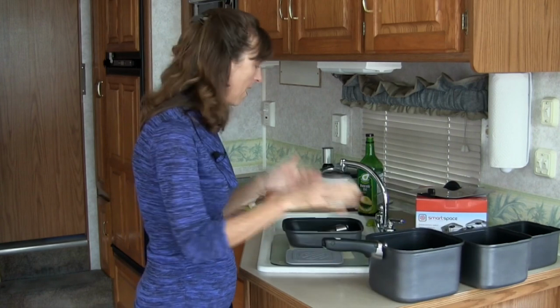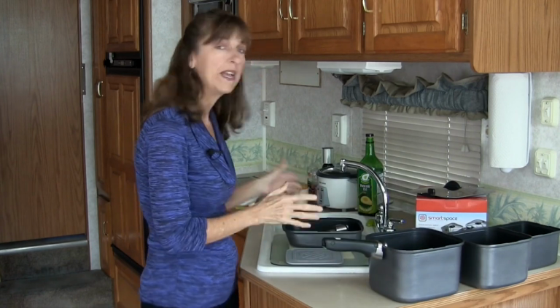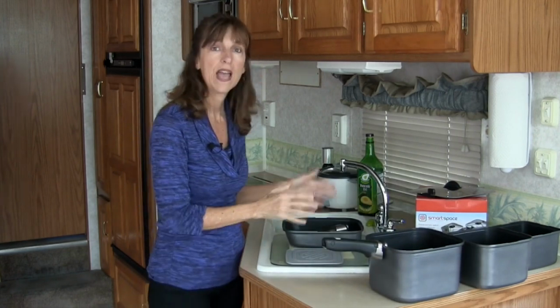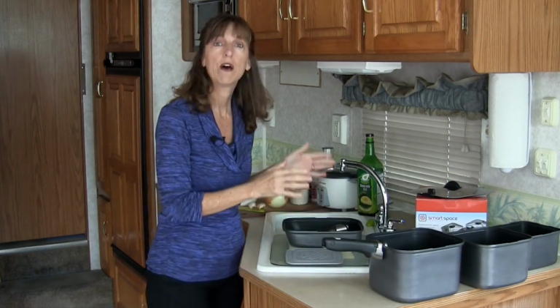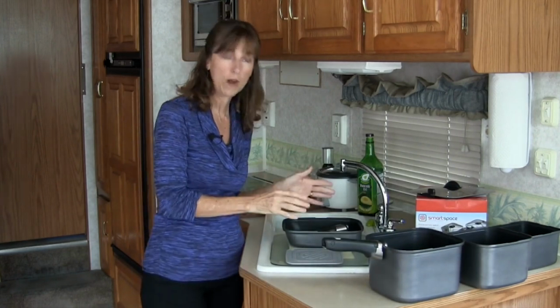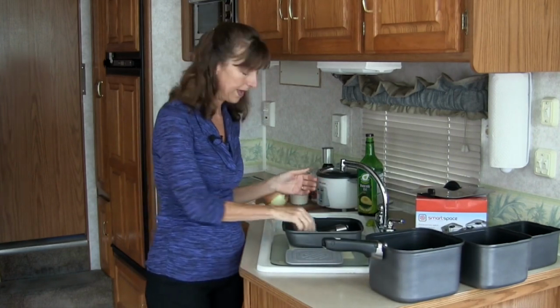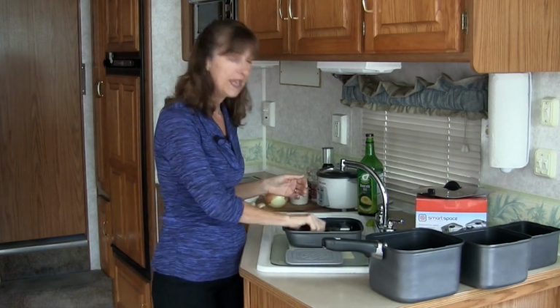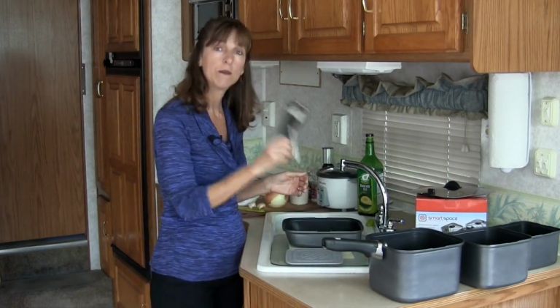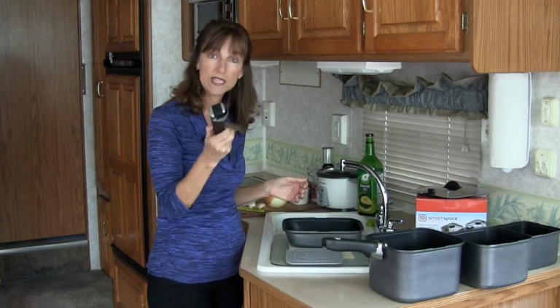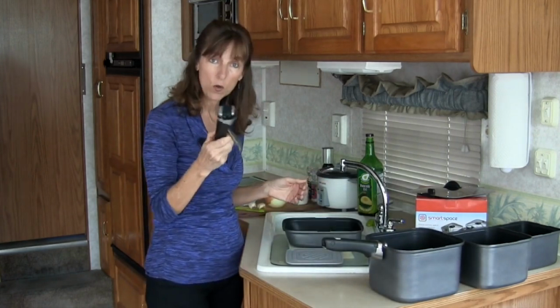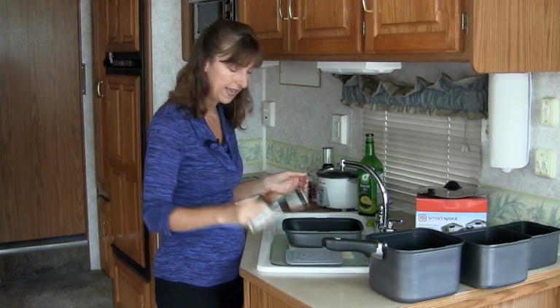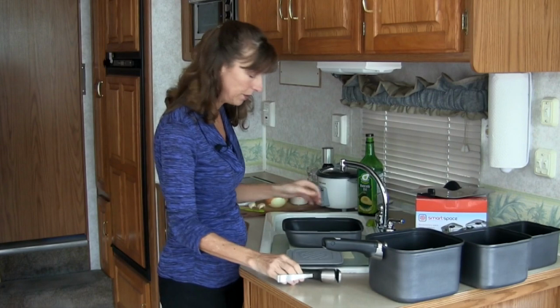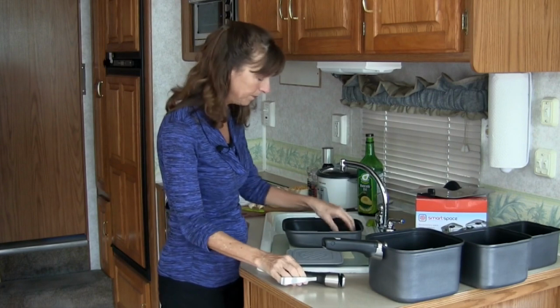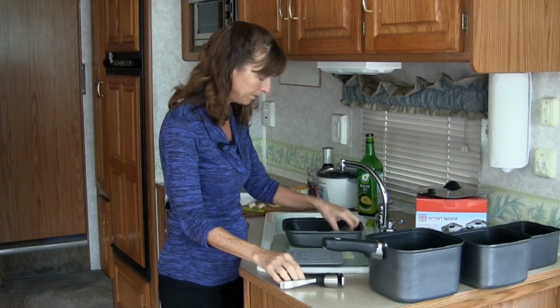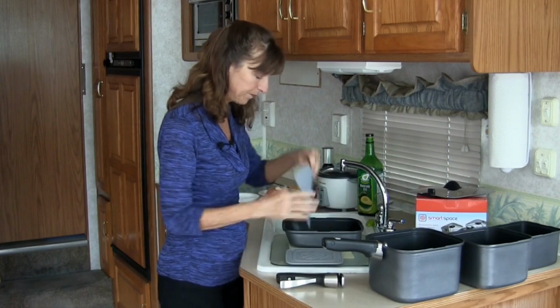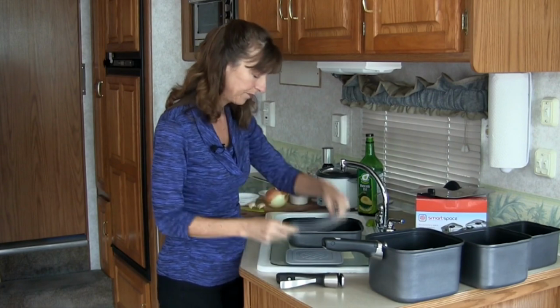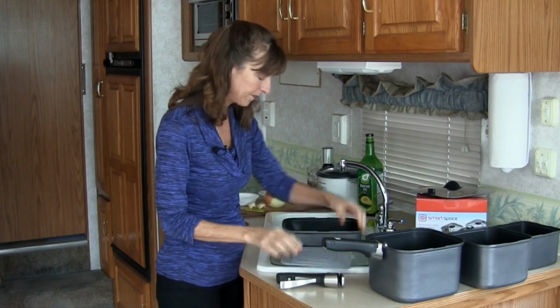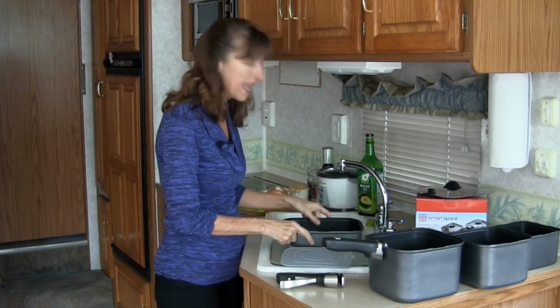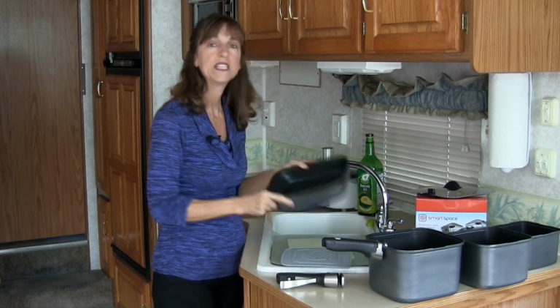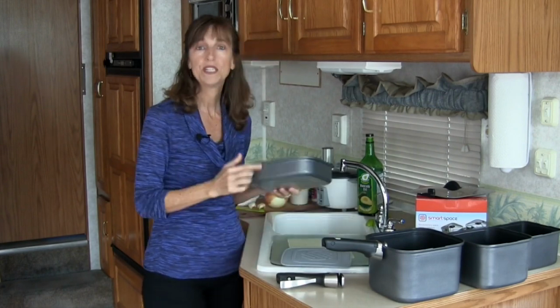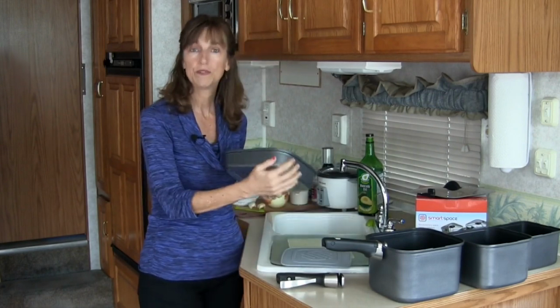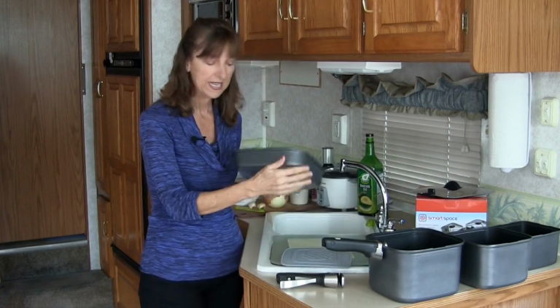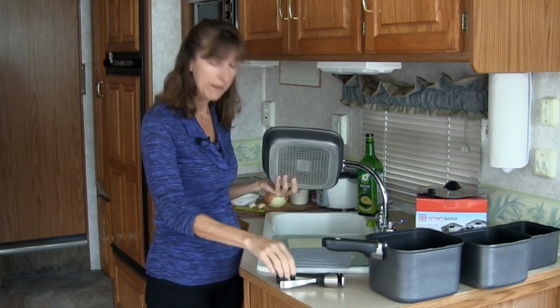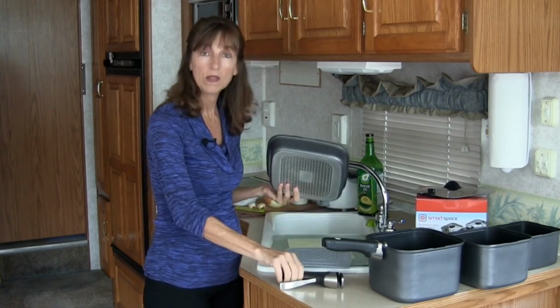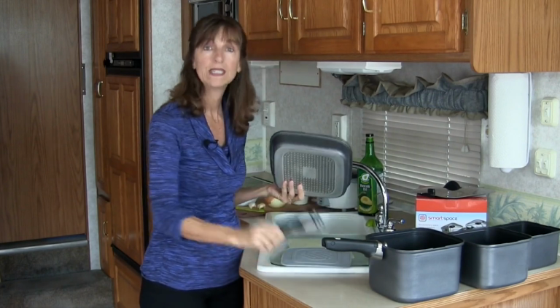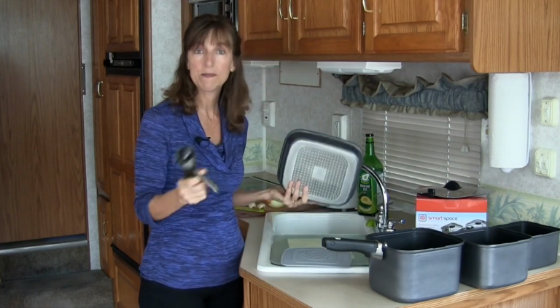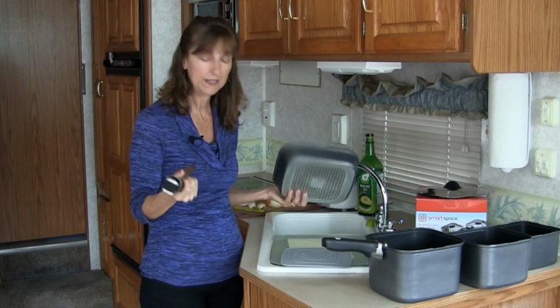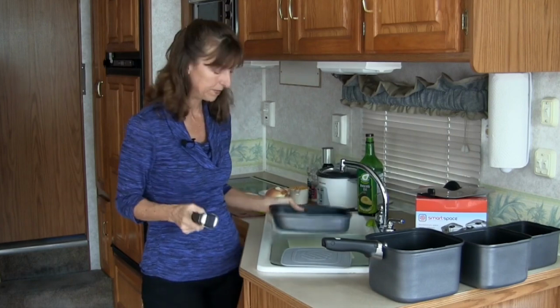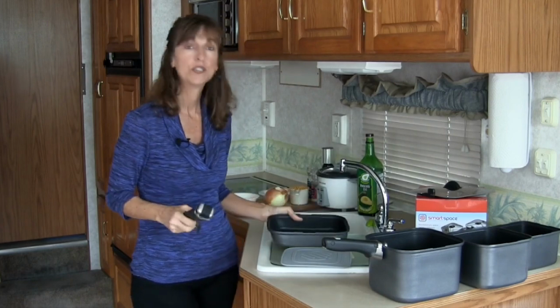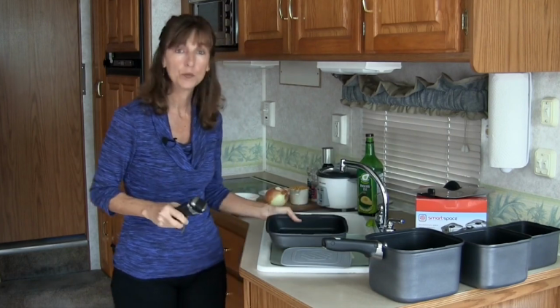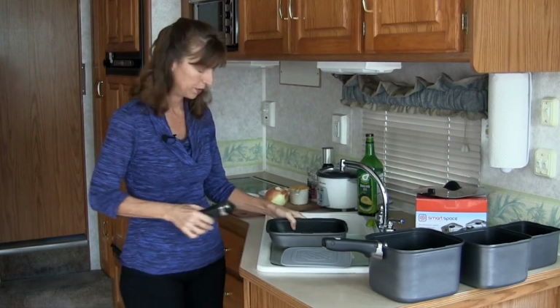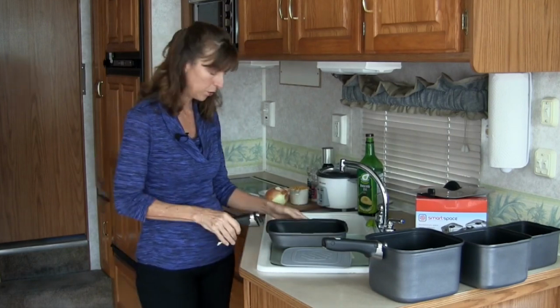I also have a fry pan. It comes with its own handle and it's pretty terrific — same quality, same concept. Super cool.